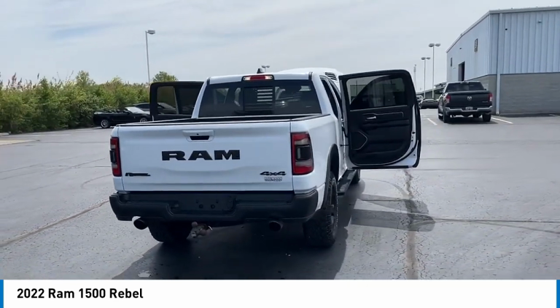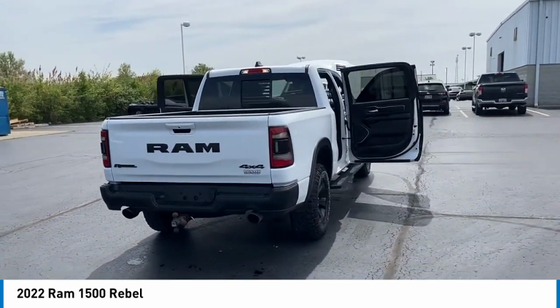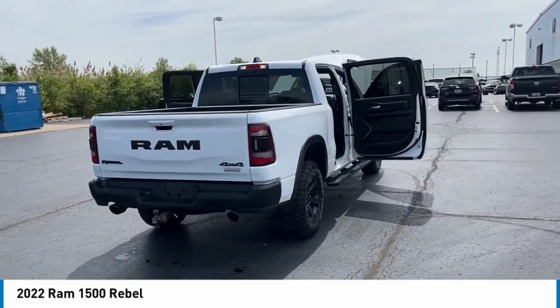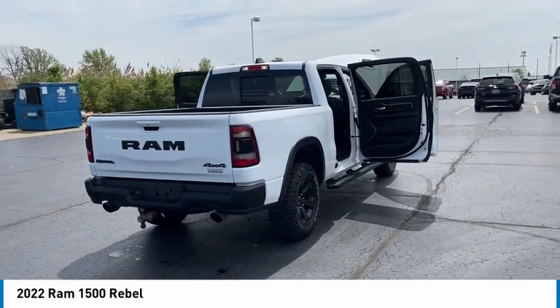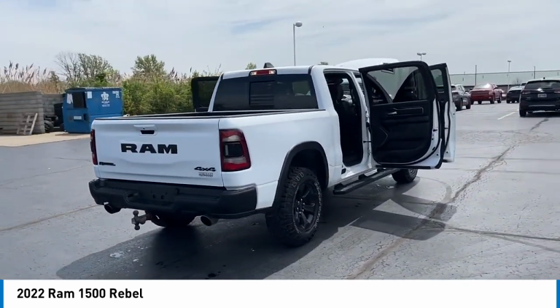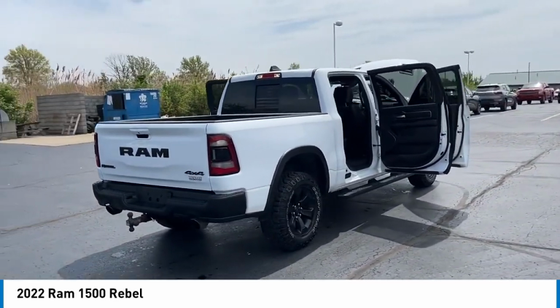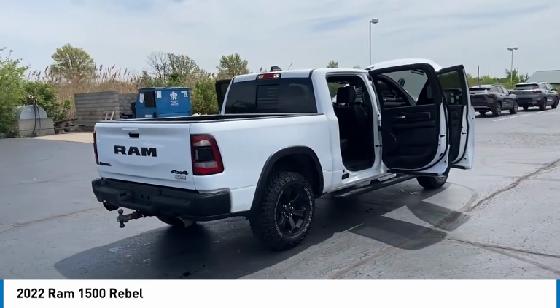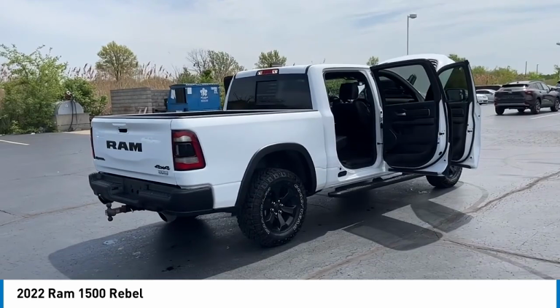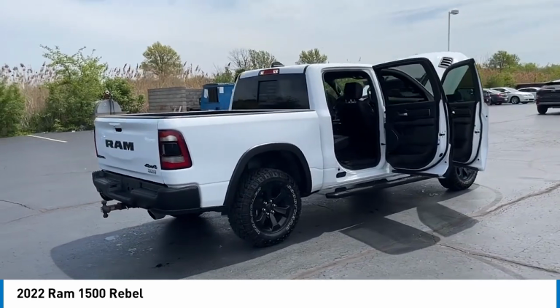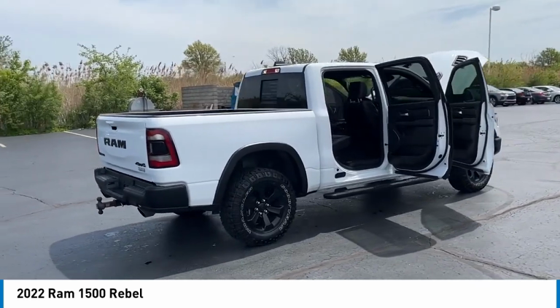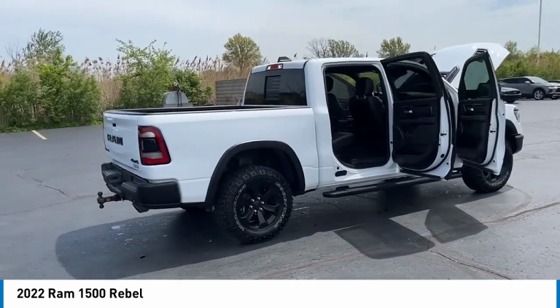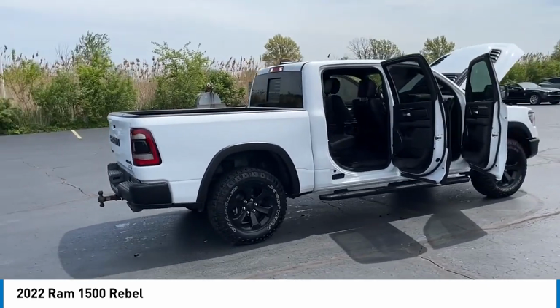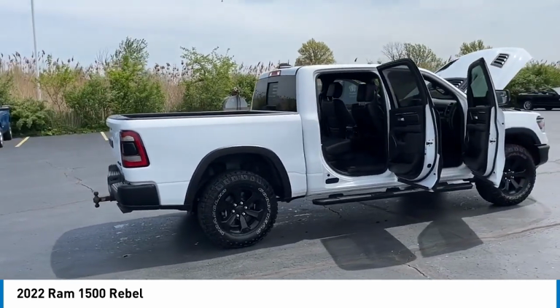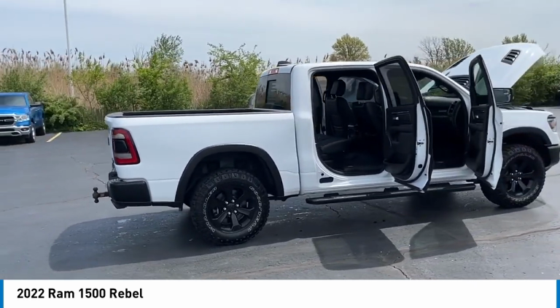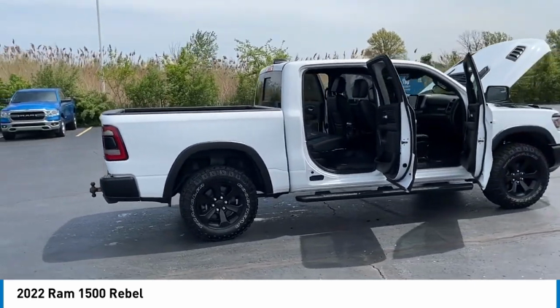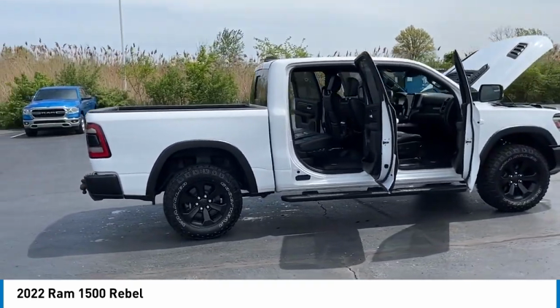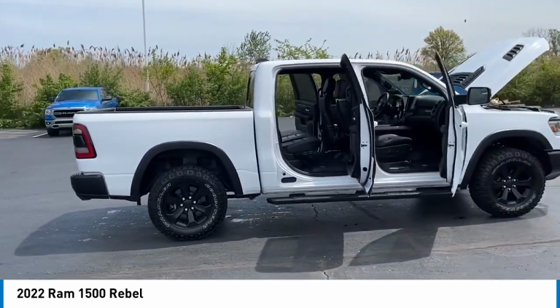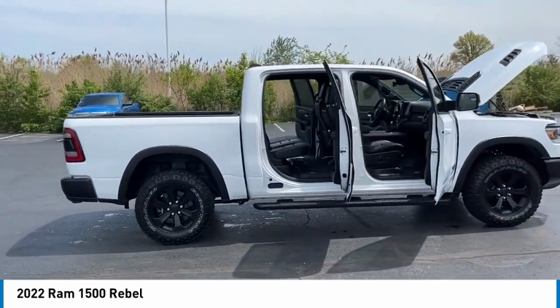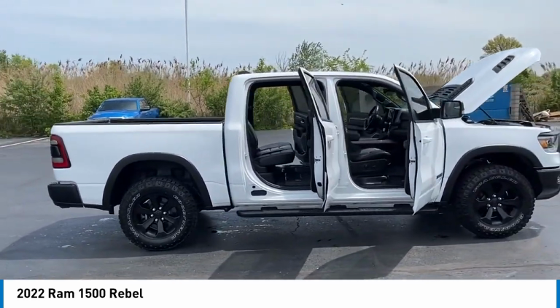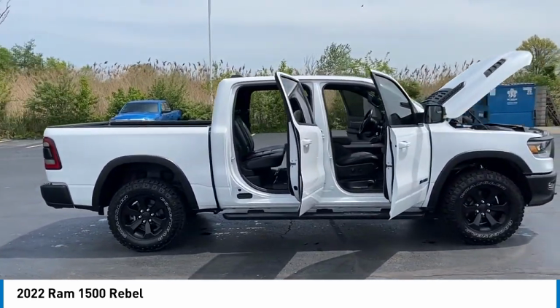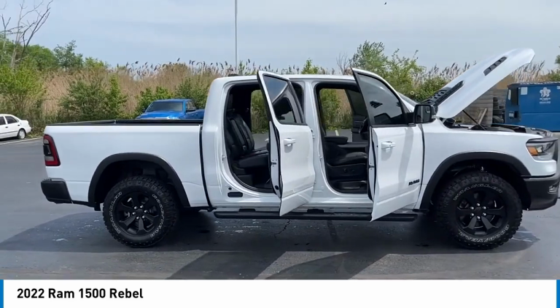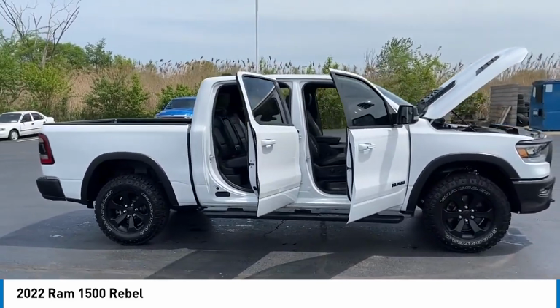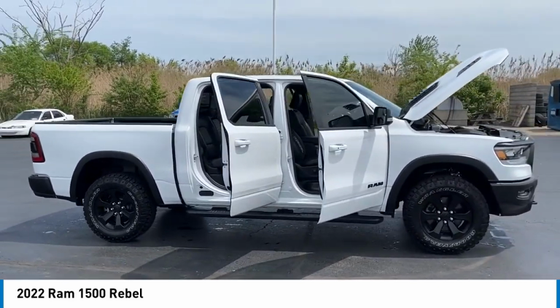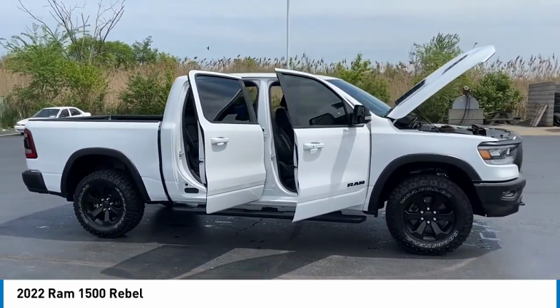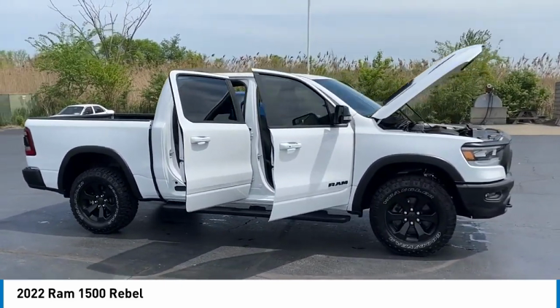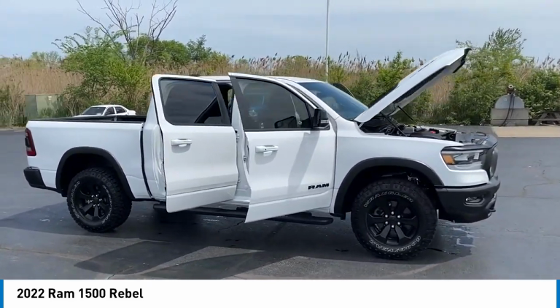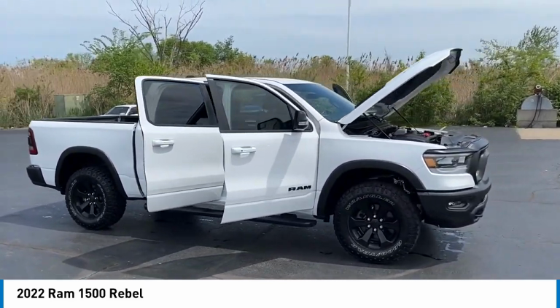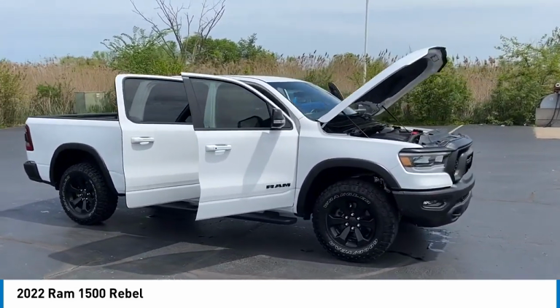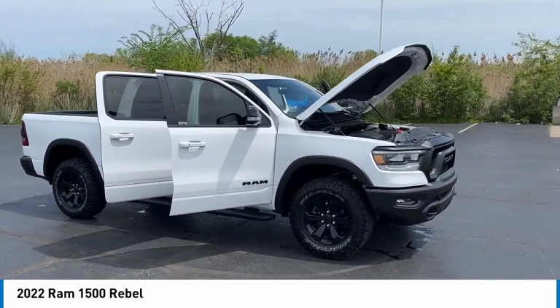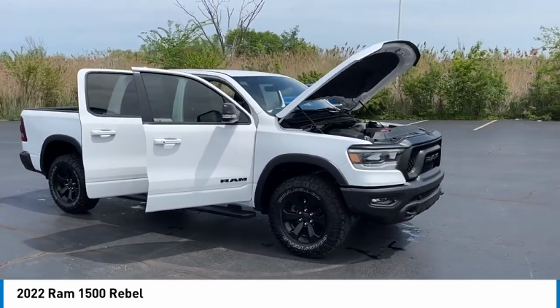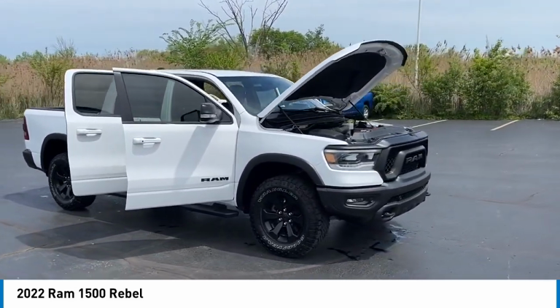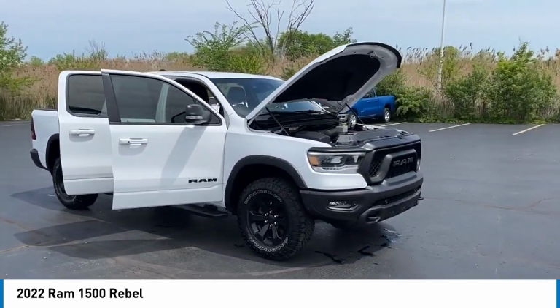Rear step bumper, alloy wheels, brake assist, remote keyless entry, fog lights, four-wheel disc brakes, front license plate bracket, front wheel independent suspension, speed control, body color door handles.